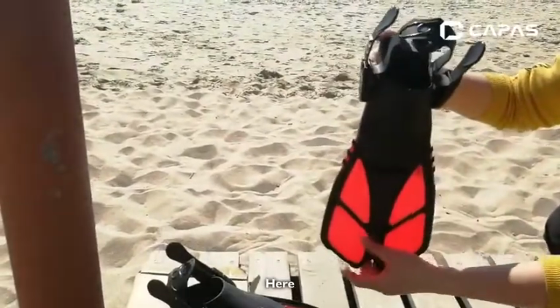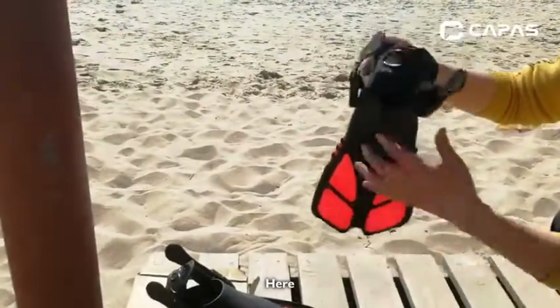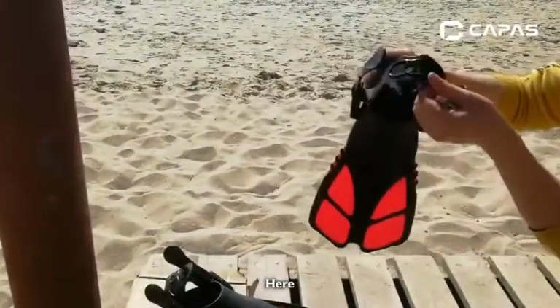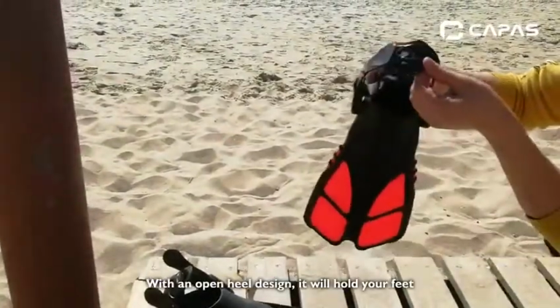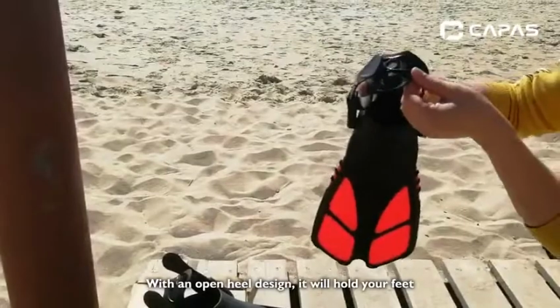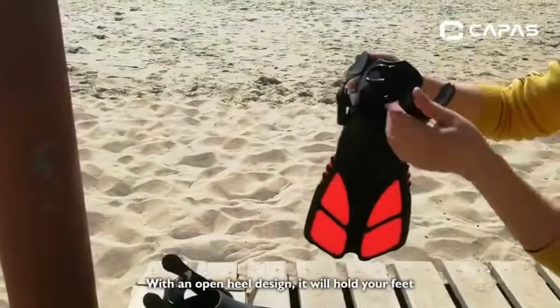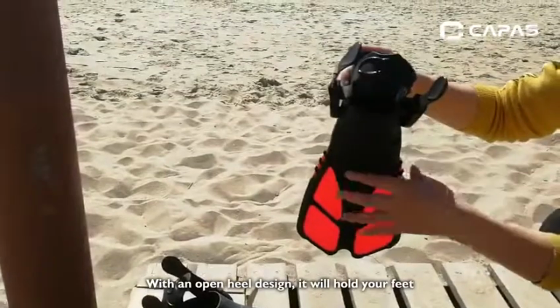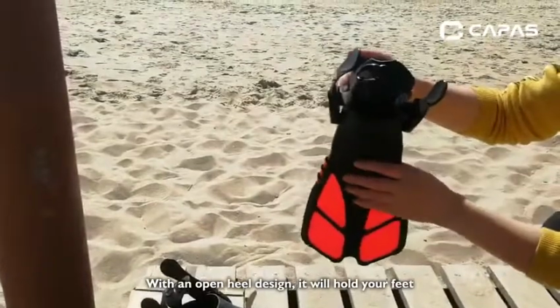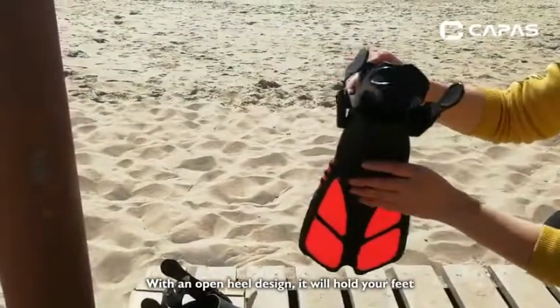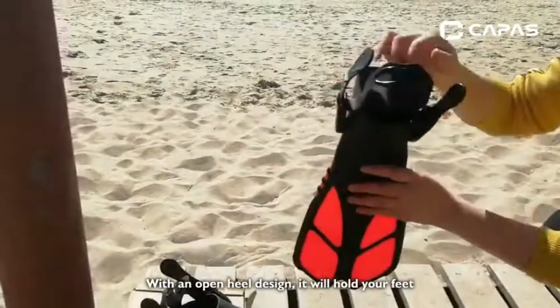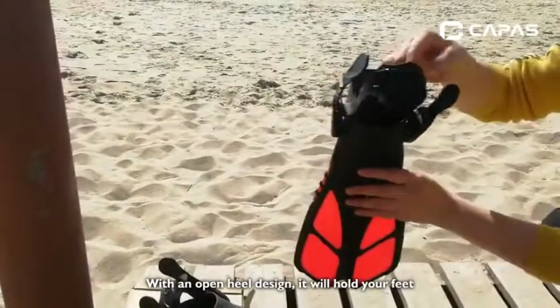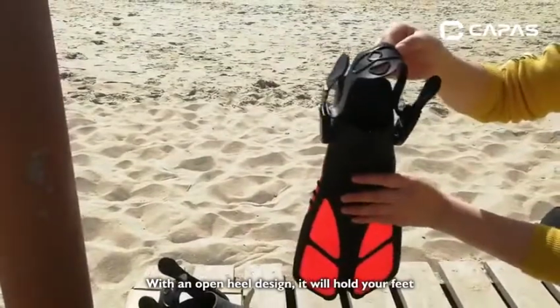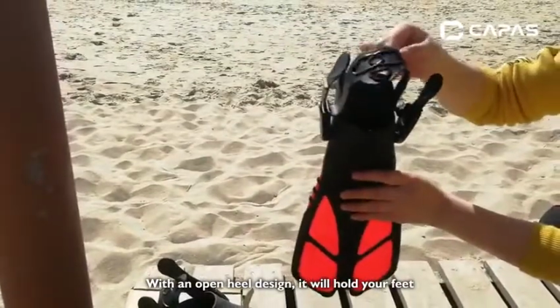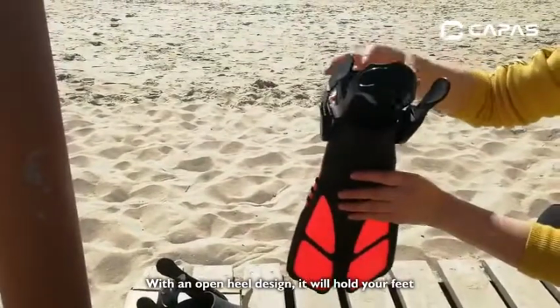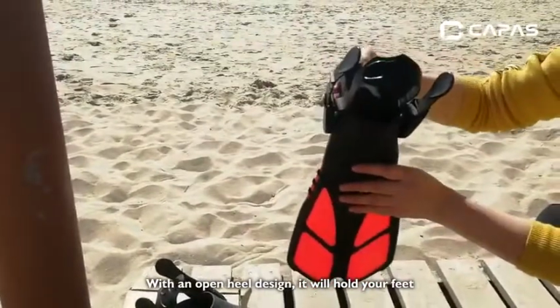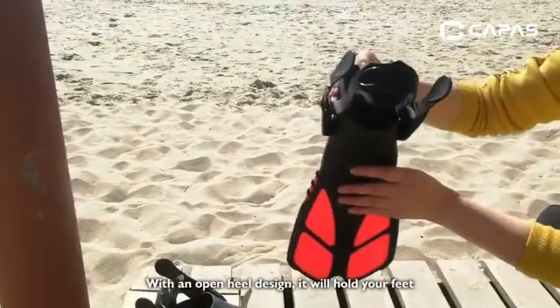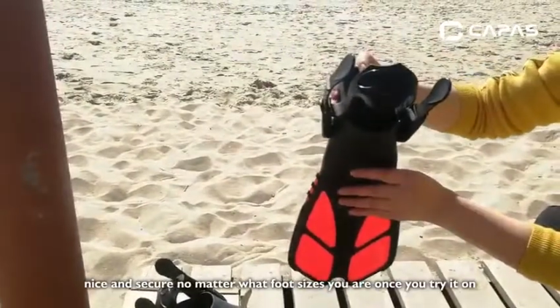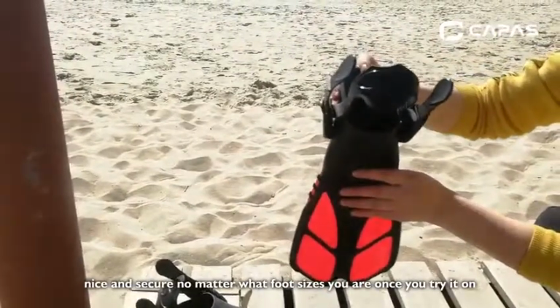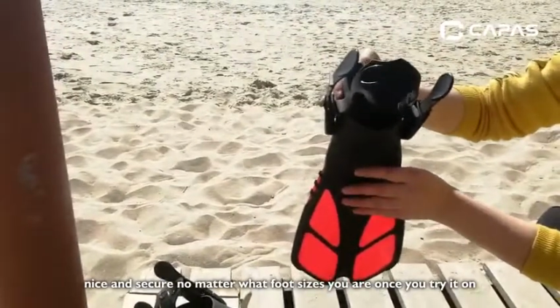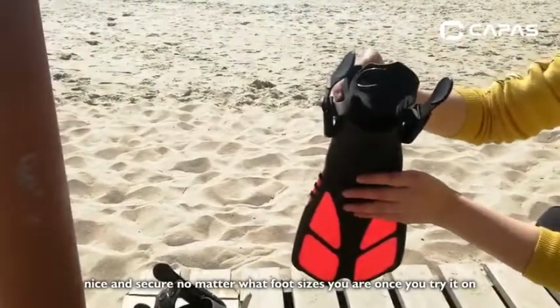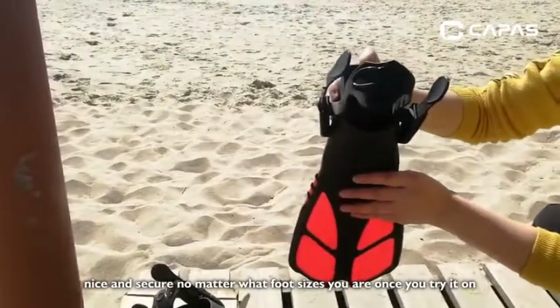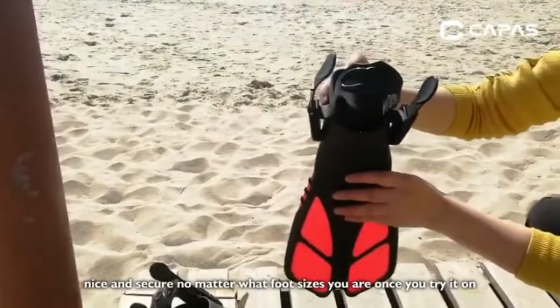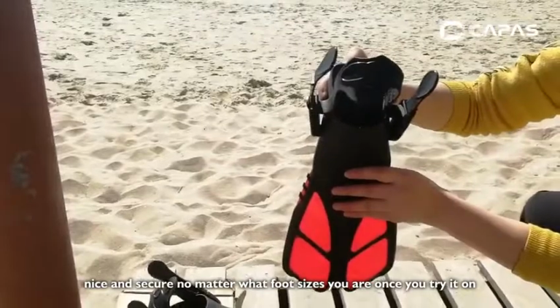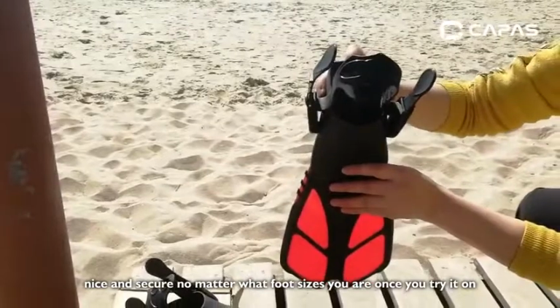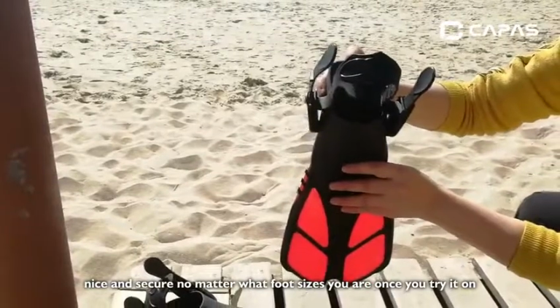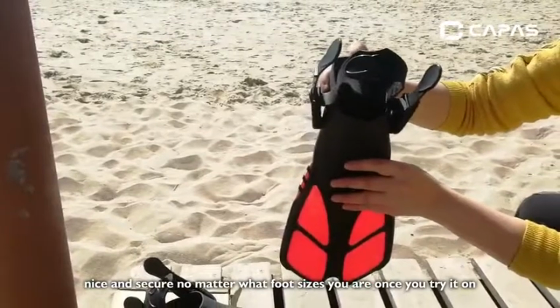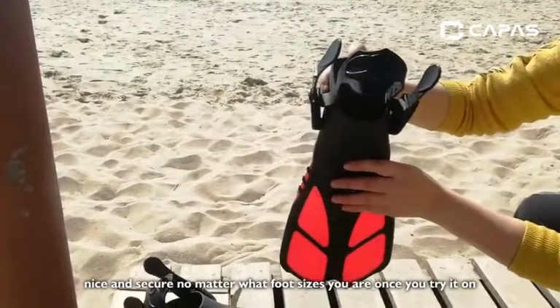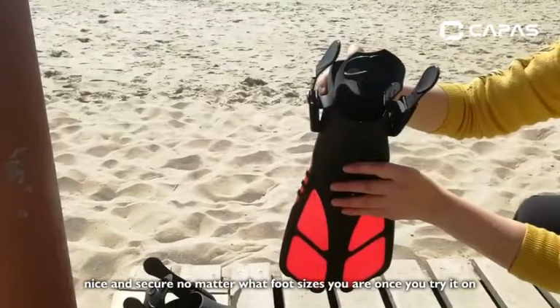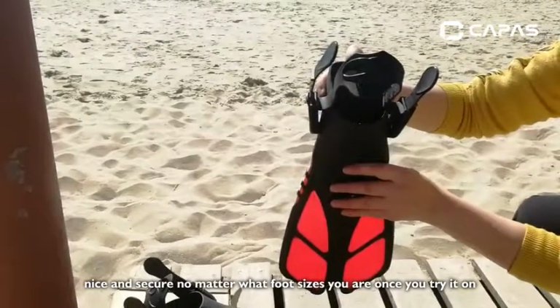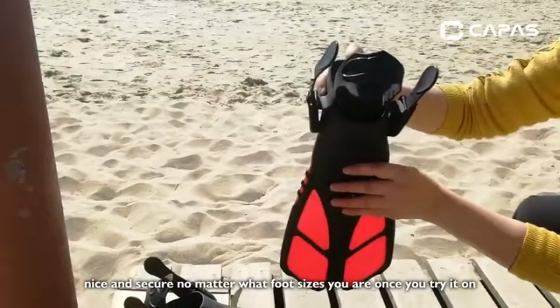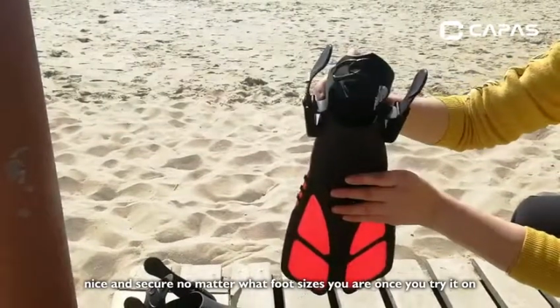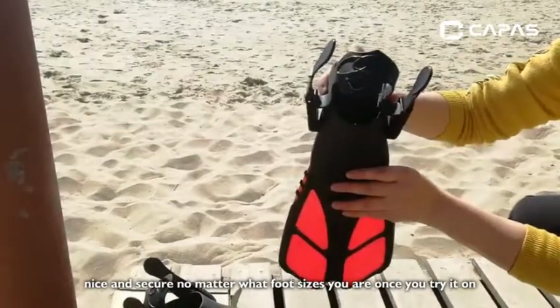With an open-heel design, it will hold your feet nice and secure, no matter what foot sizes you are, once you try it on.